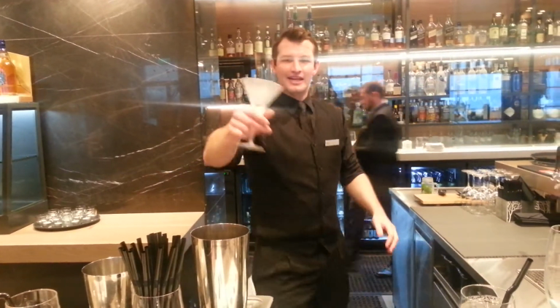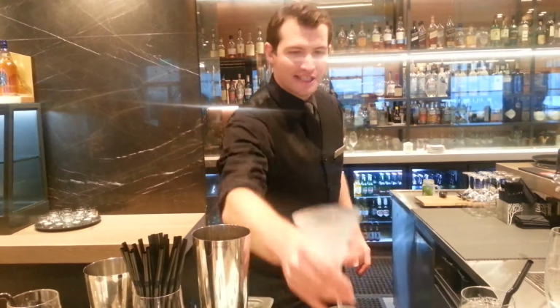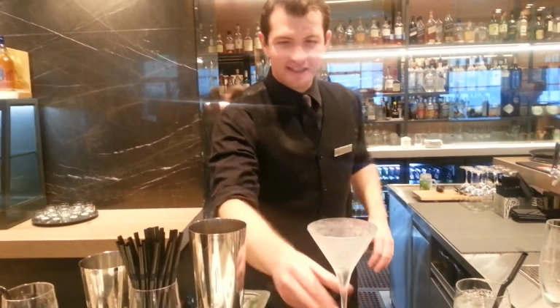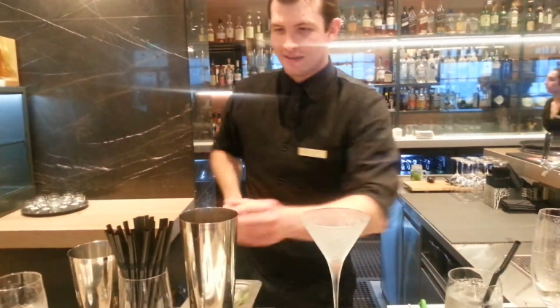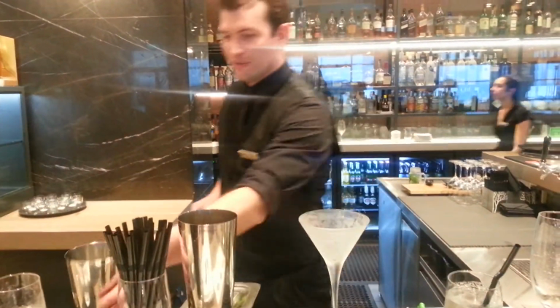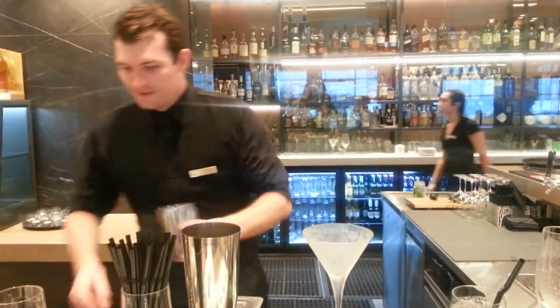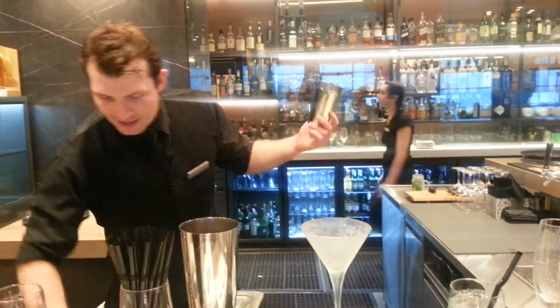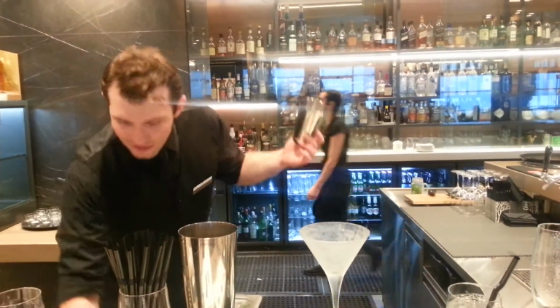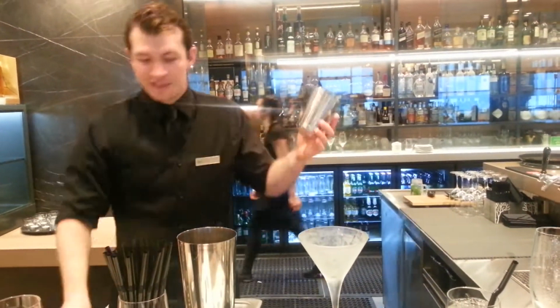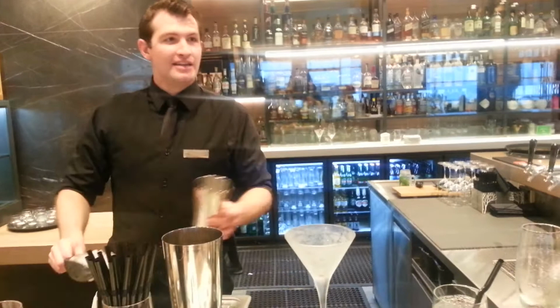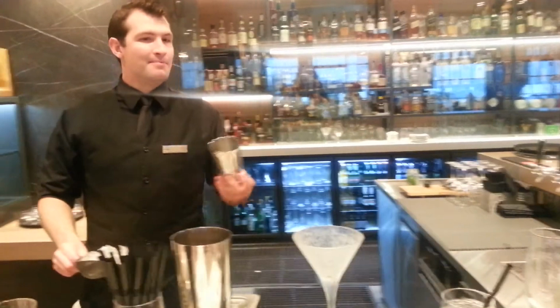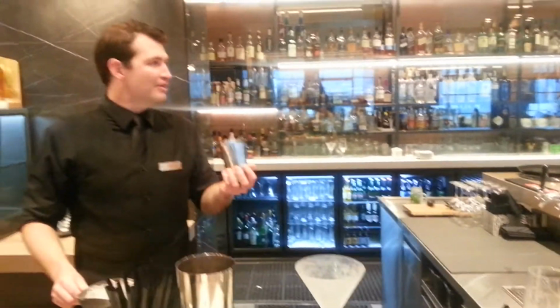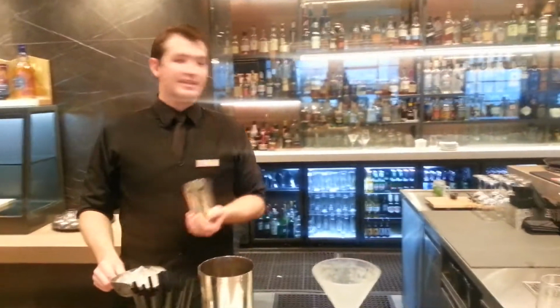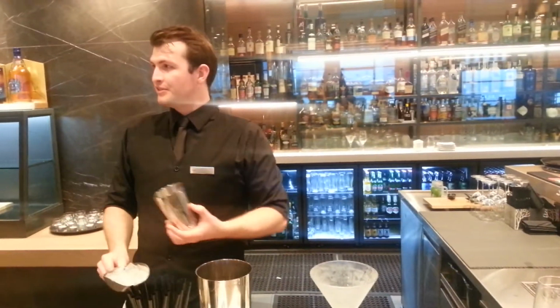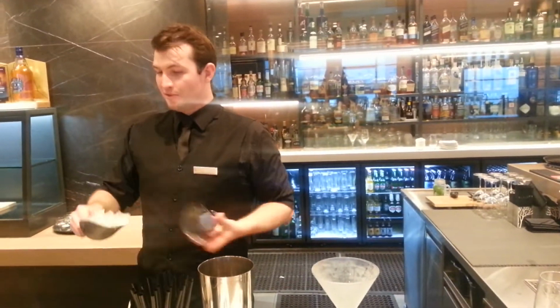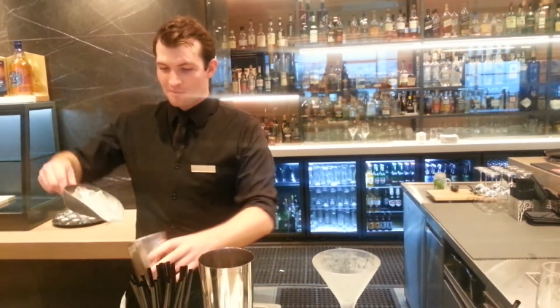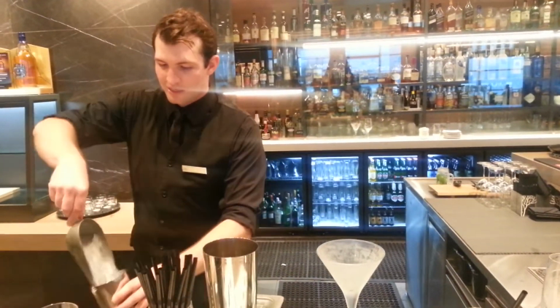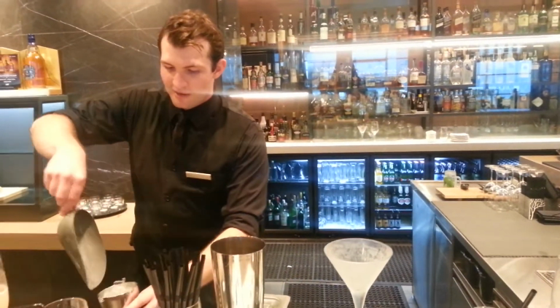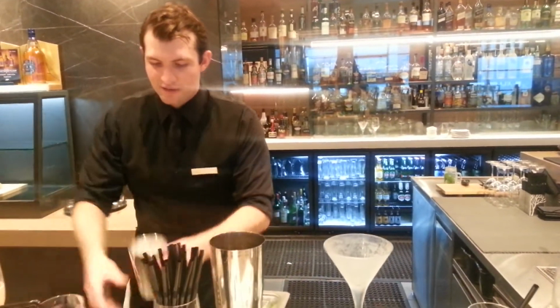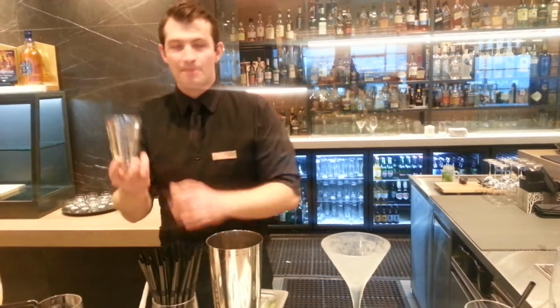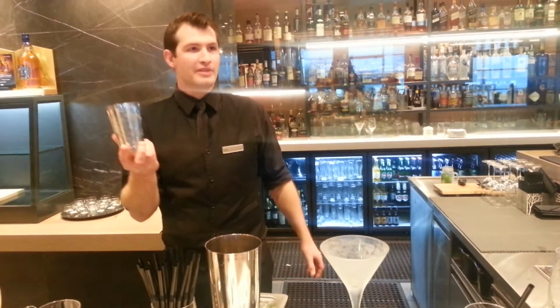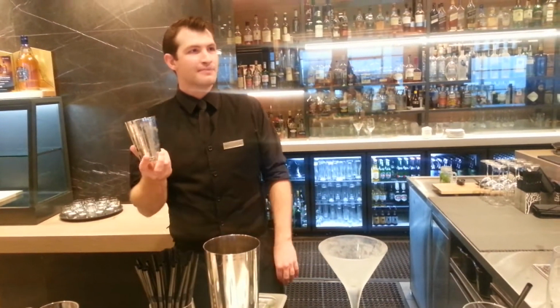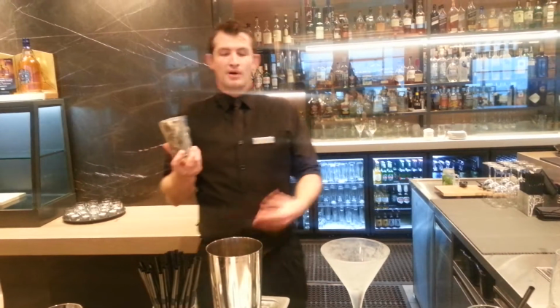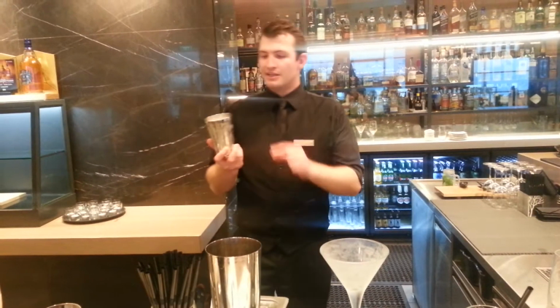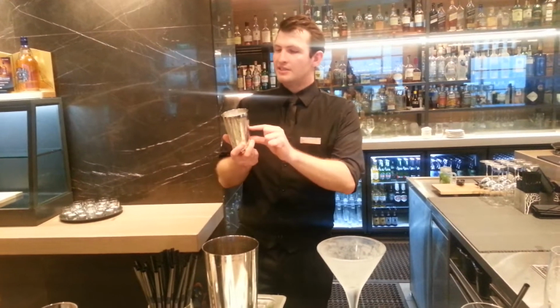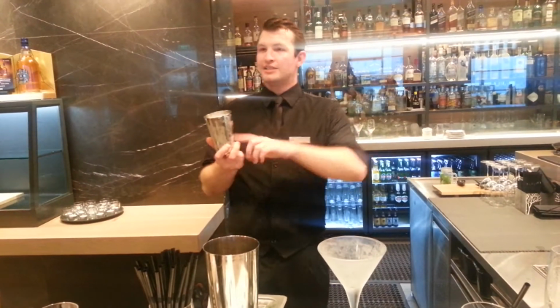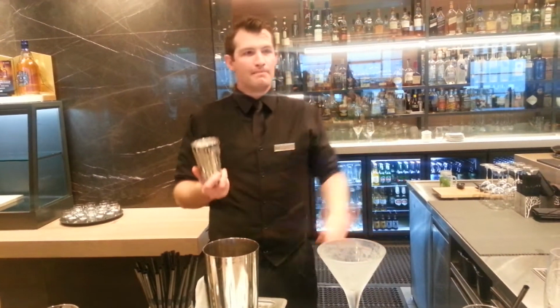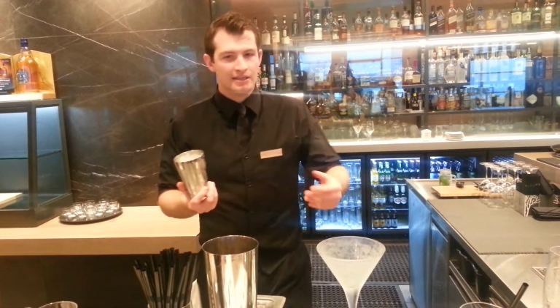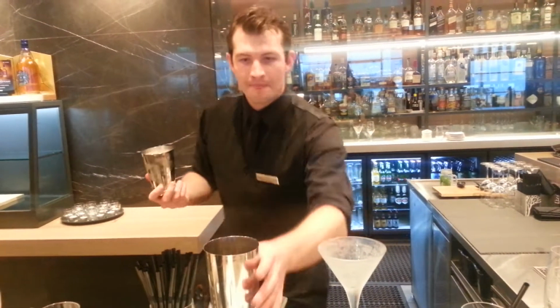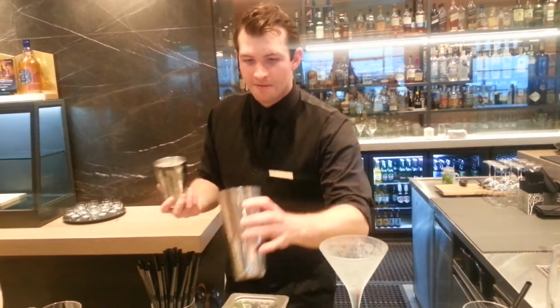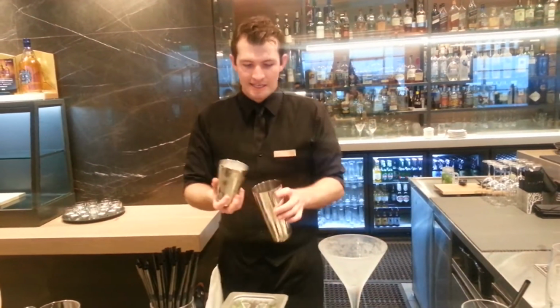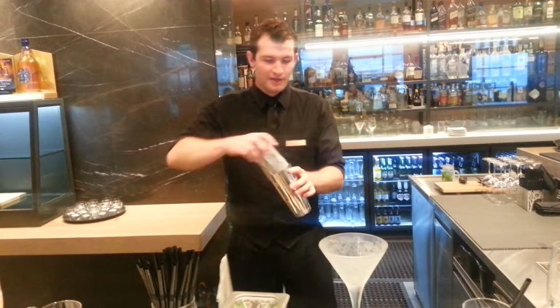Nice, chilled martini glass — that's what we need. Now, I've put lots of ice in the shaker, same as with a mojito. I'm filling the small part with ice. Too little ice will melt and make it taste like water.